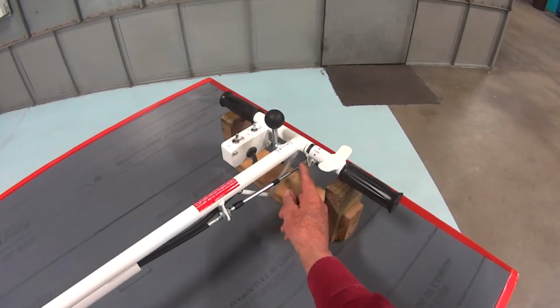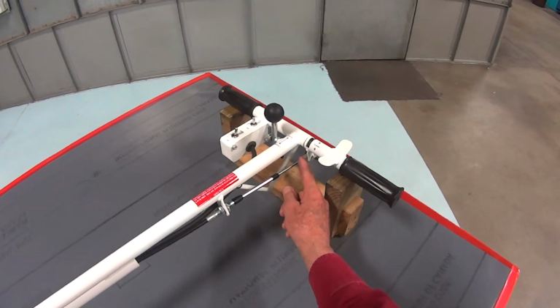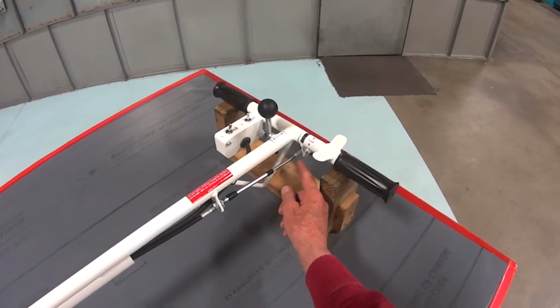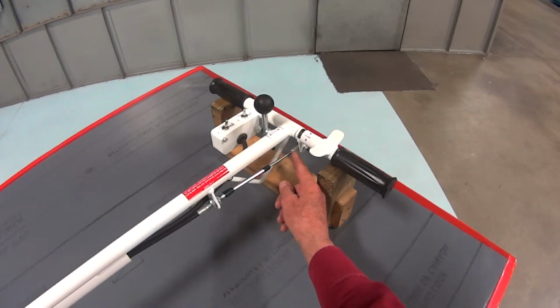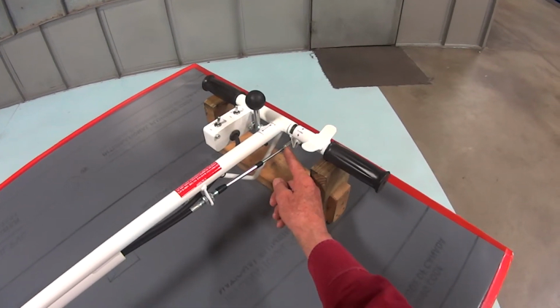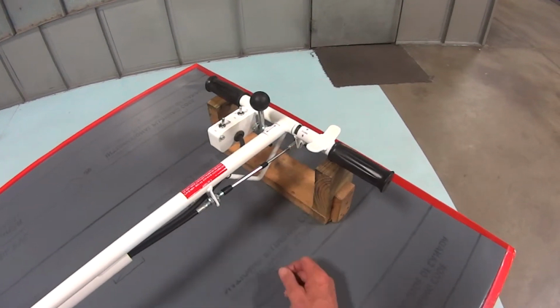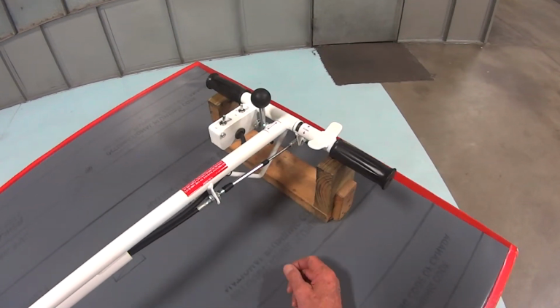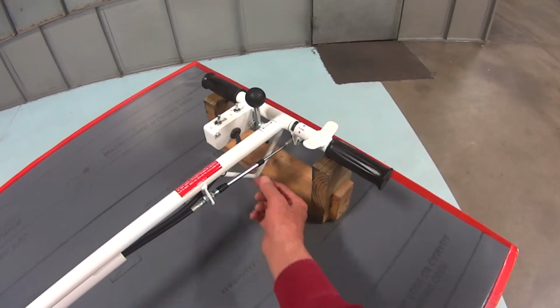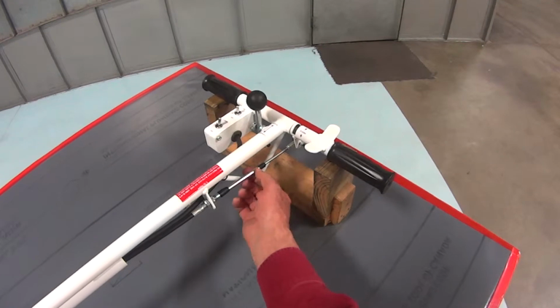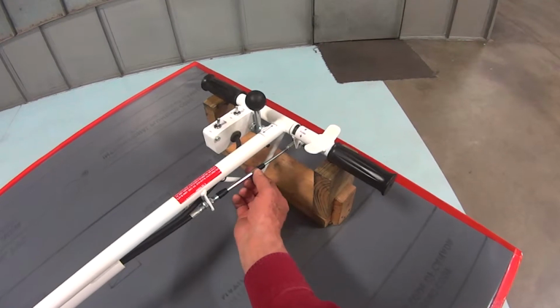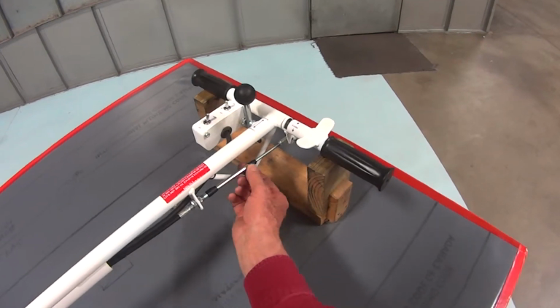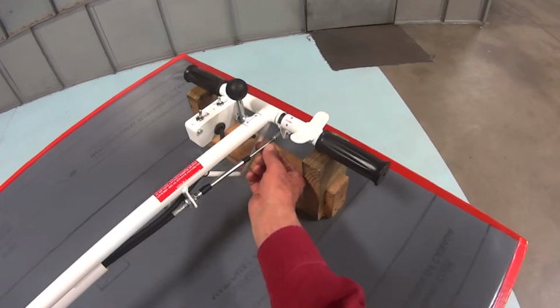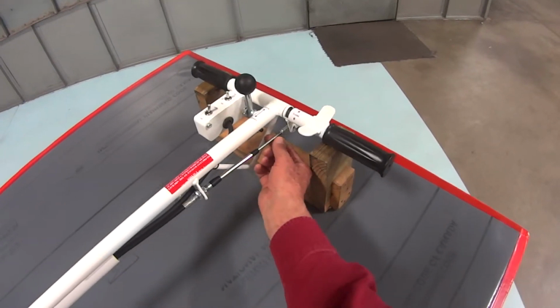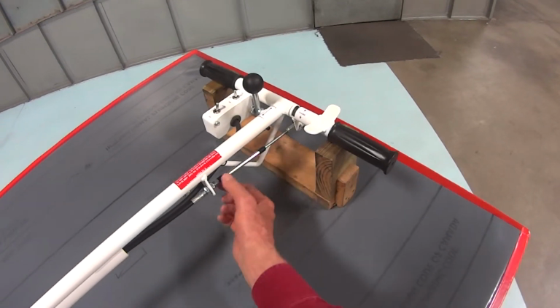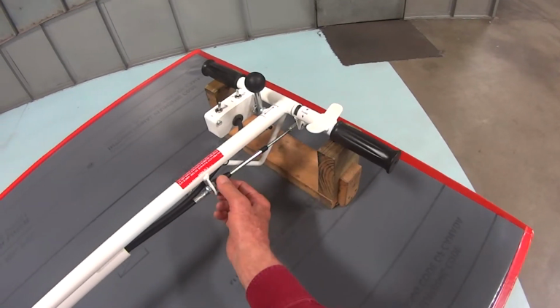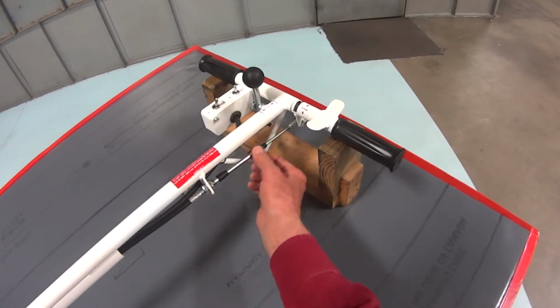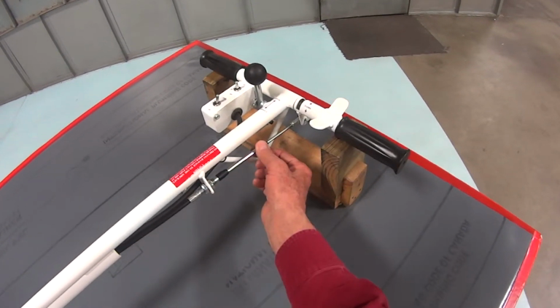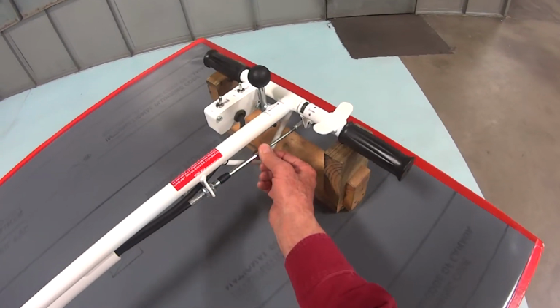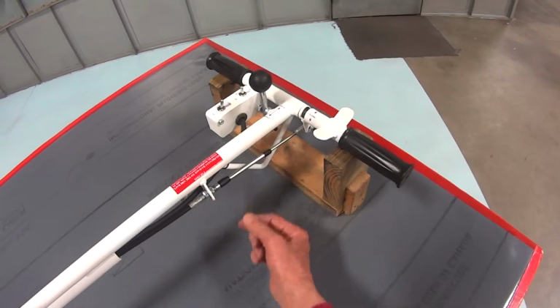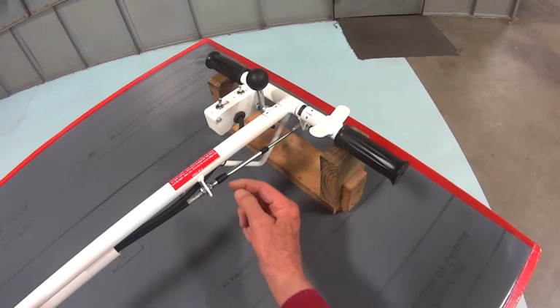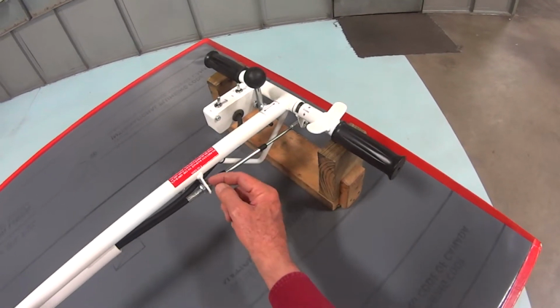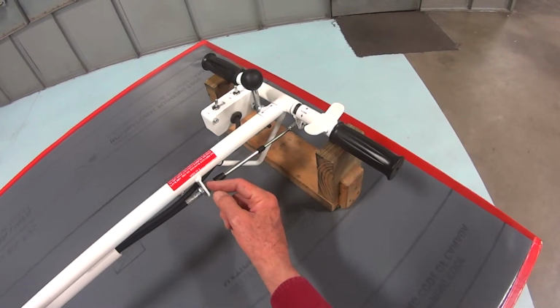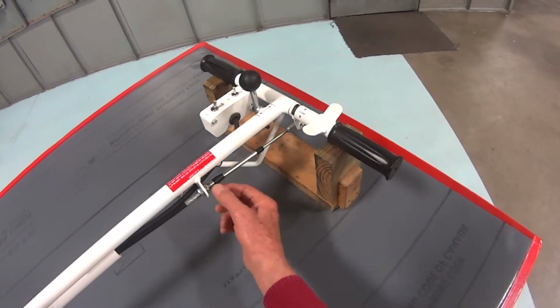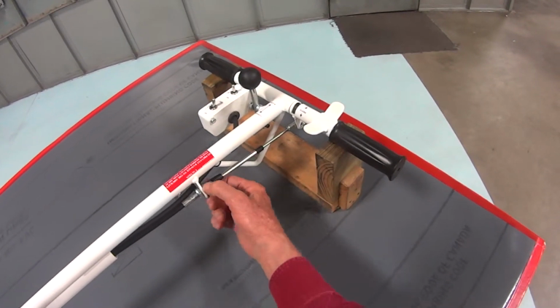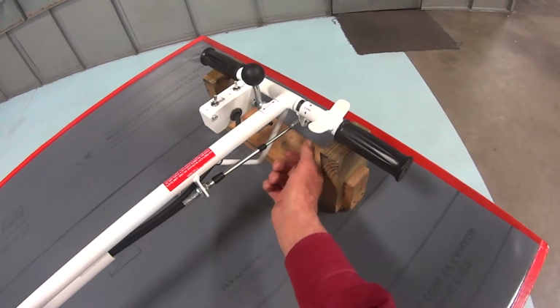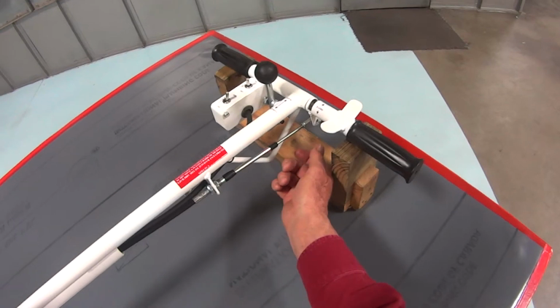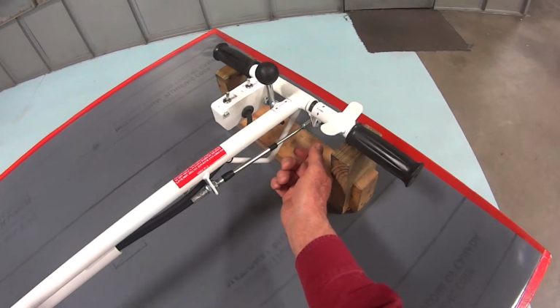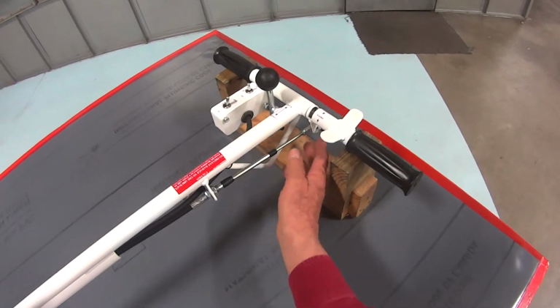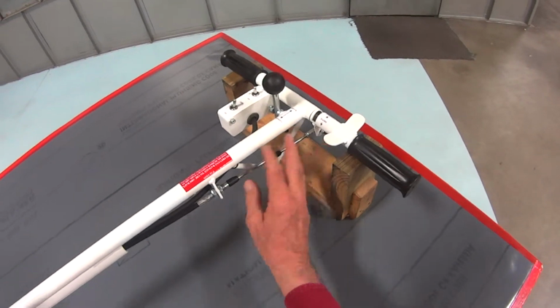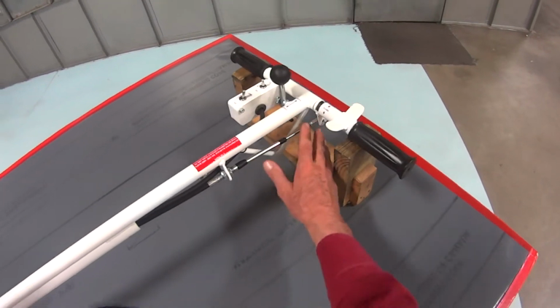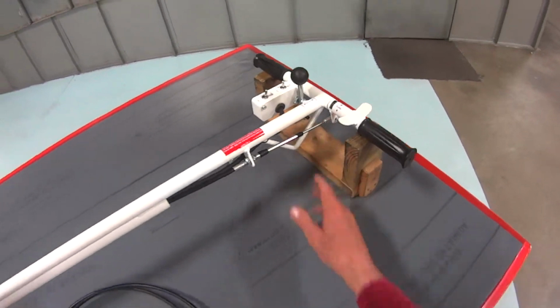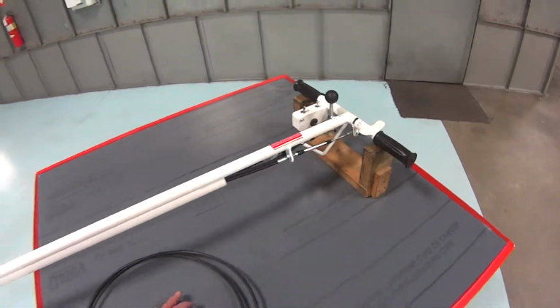Remove the rod end and the nut off of there. Push this boot off, push this boot off, remove this nut, and slide it off. We now have this one free.